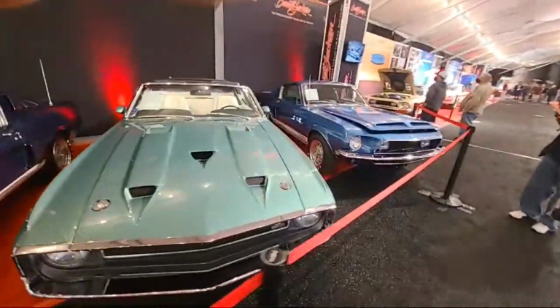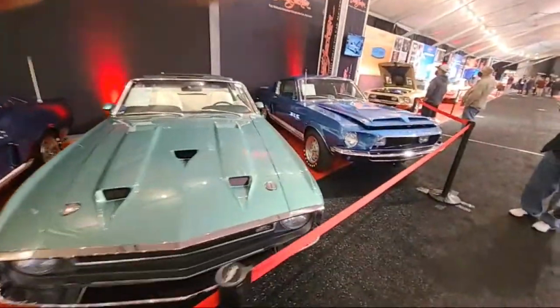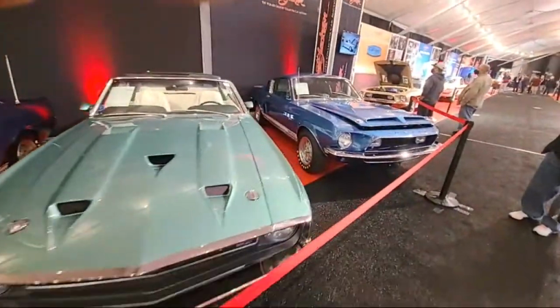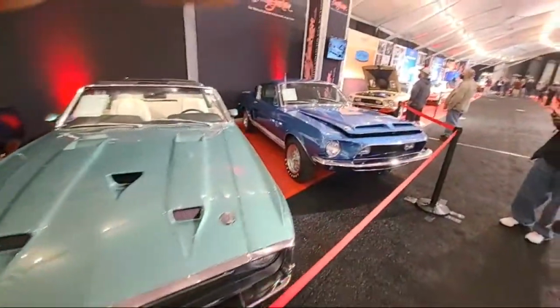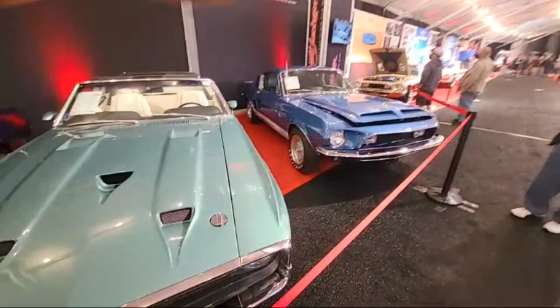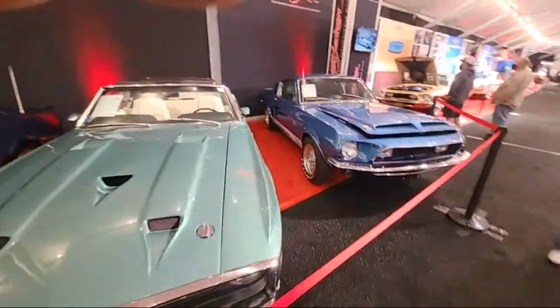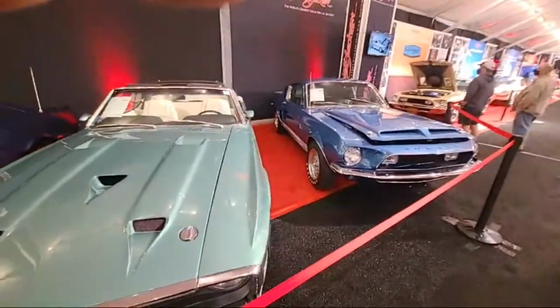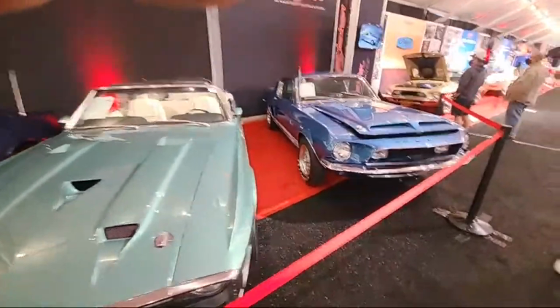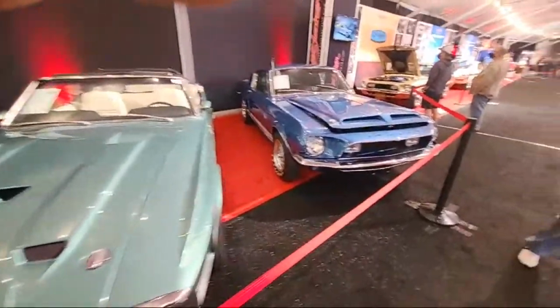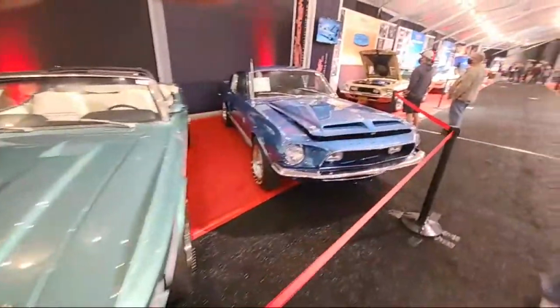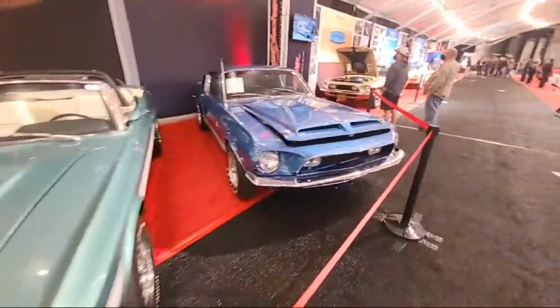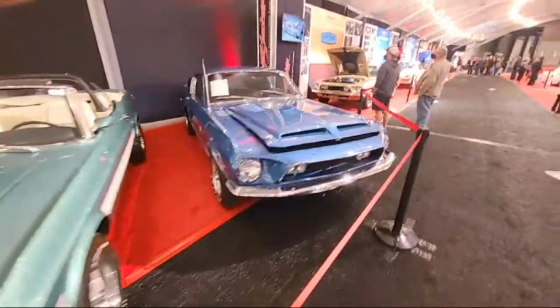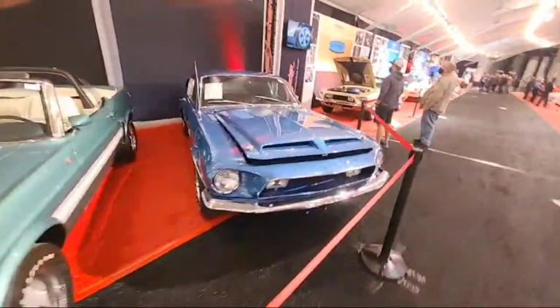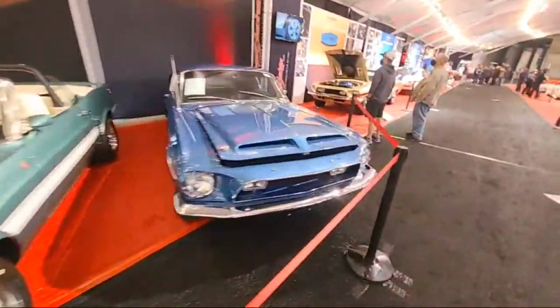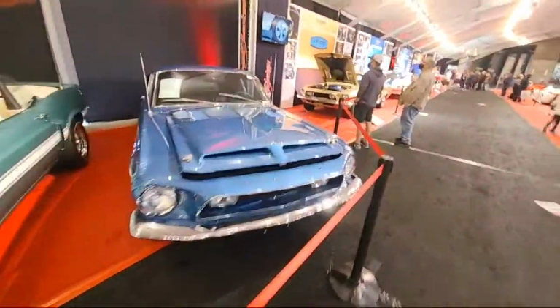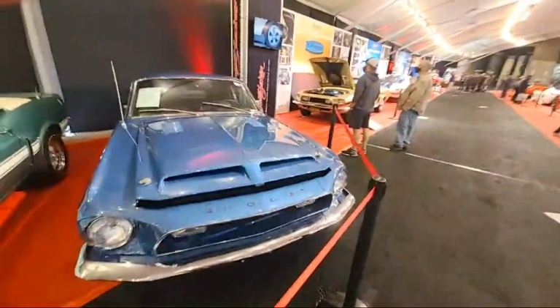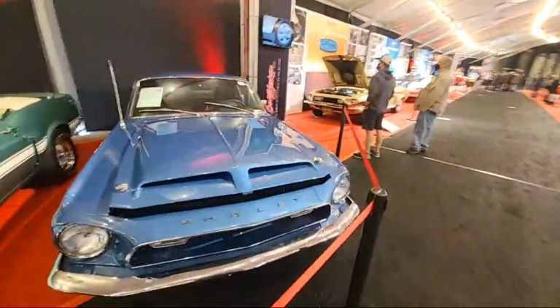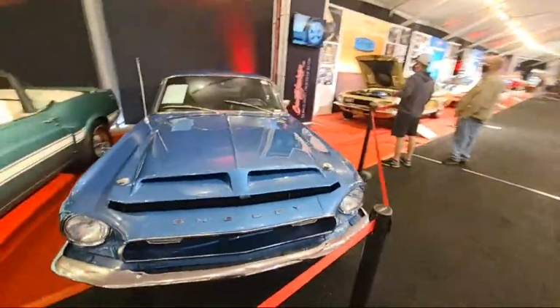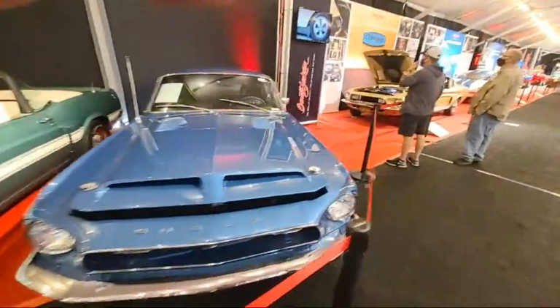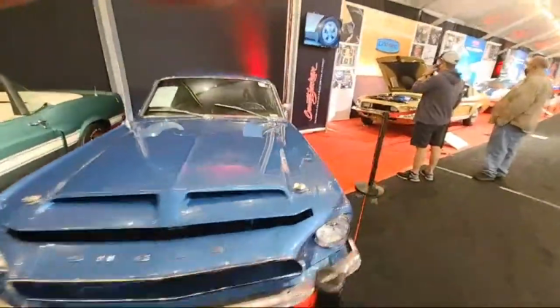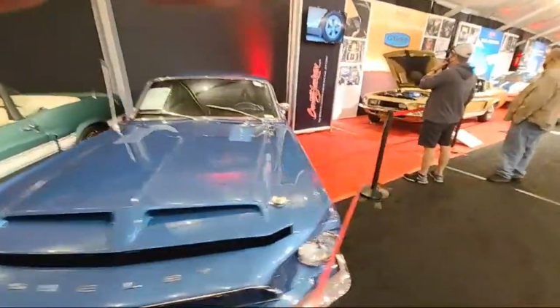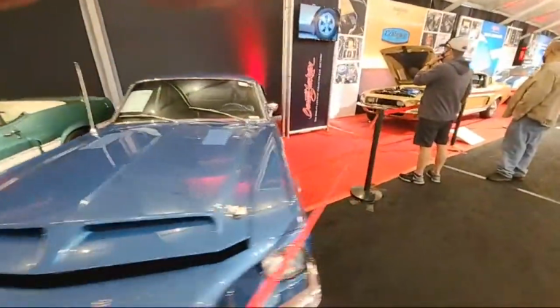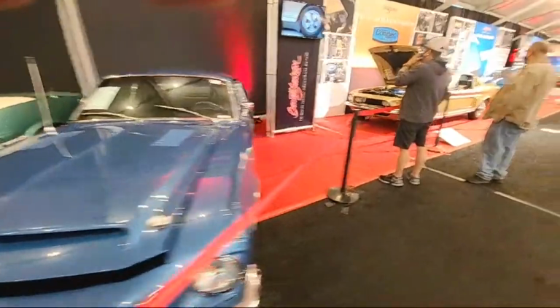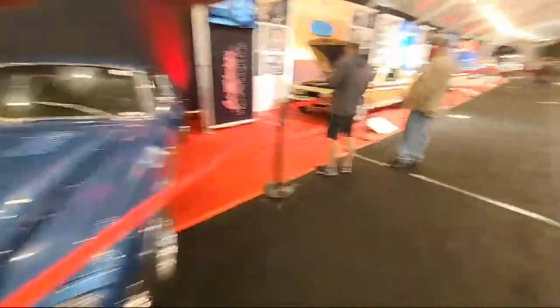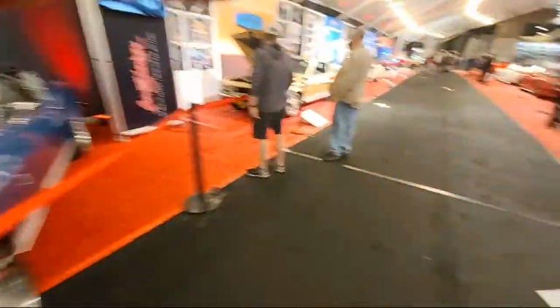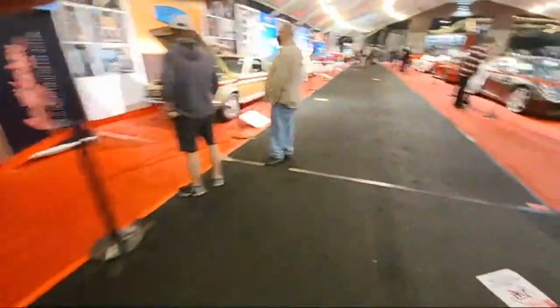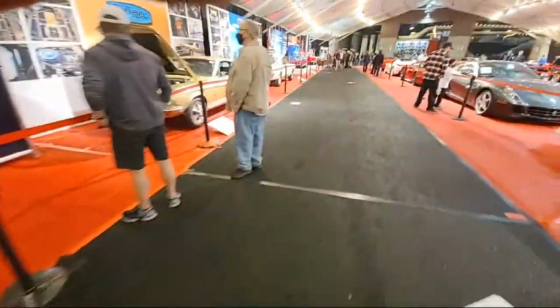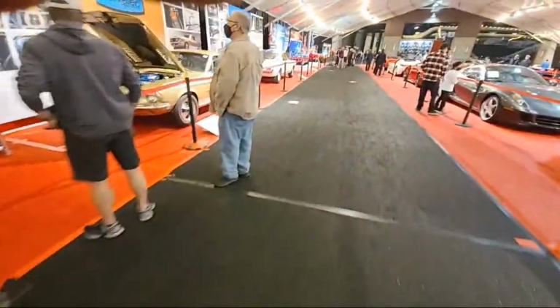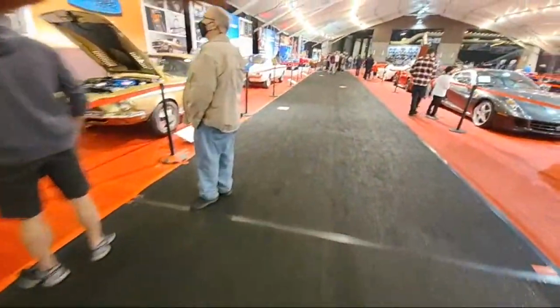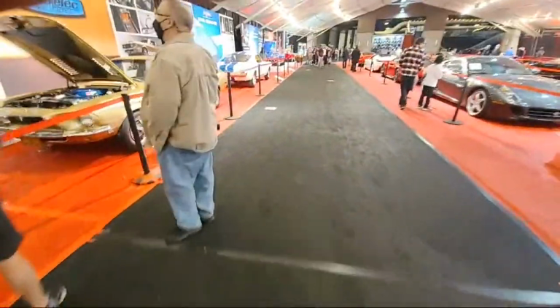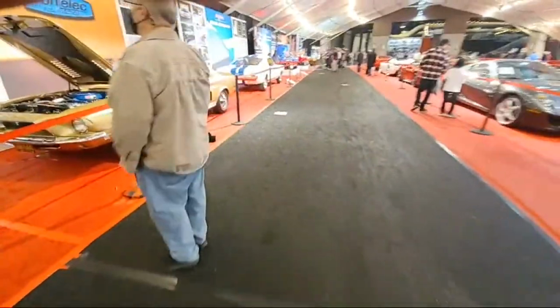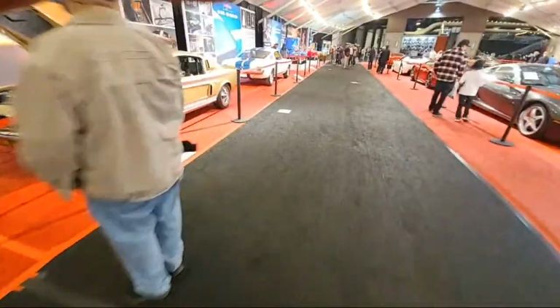I told you guys I was going to show you Carroll Shelby's Cobra Super Snake. I will show you it here in a second.